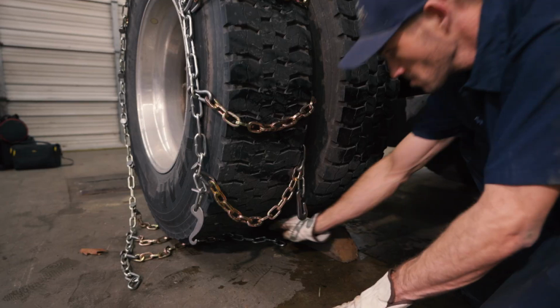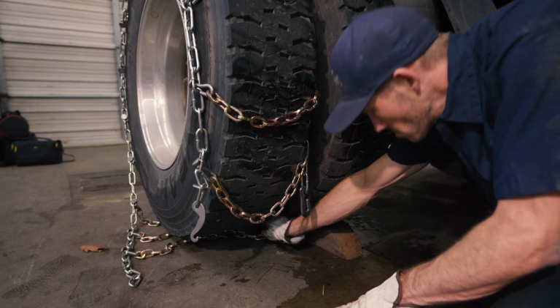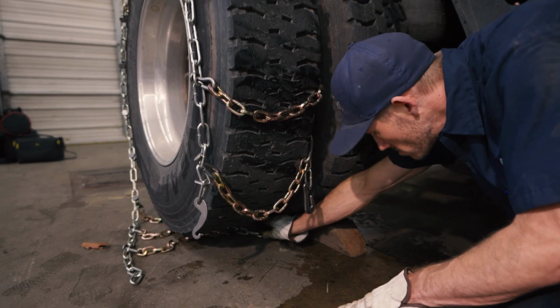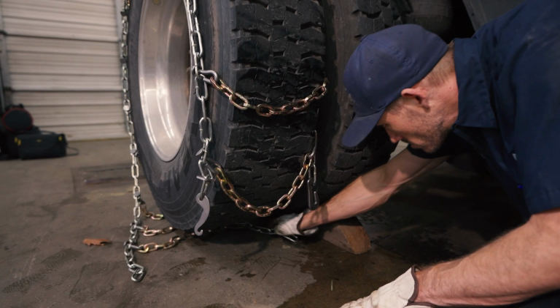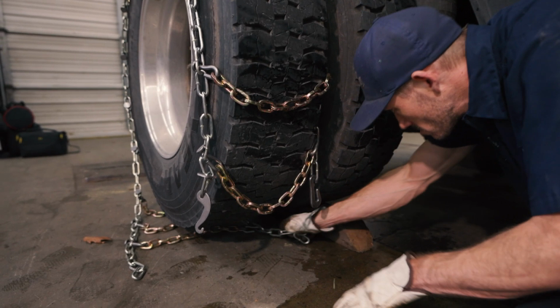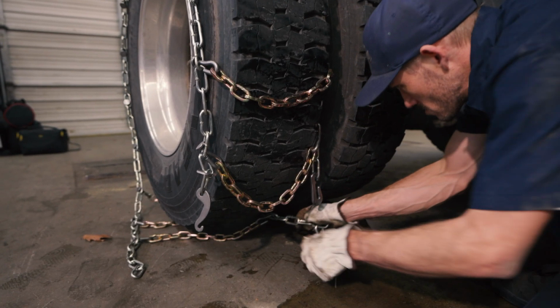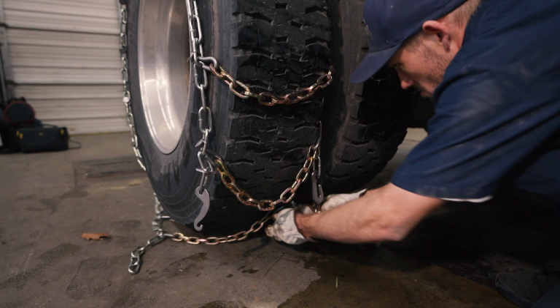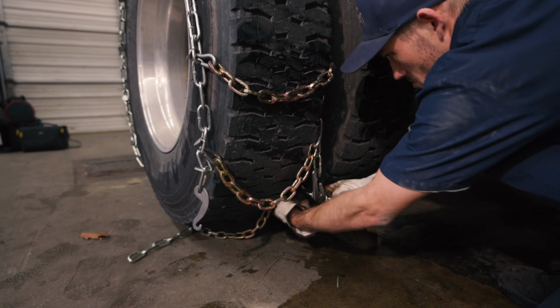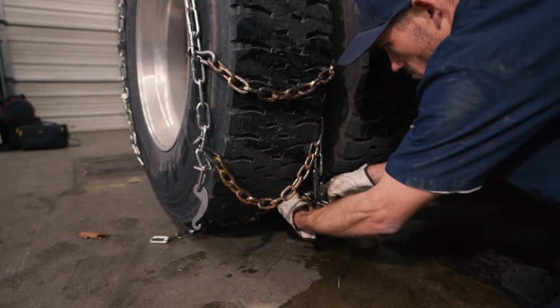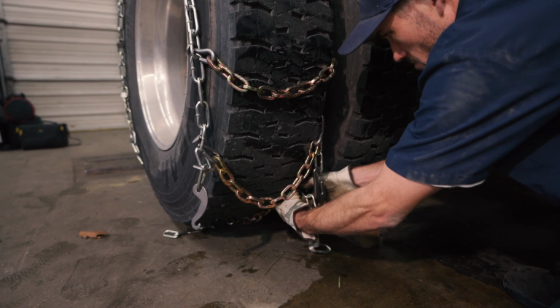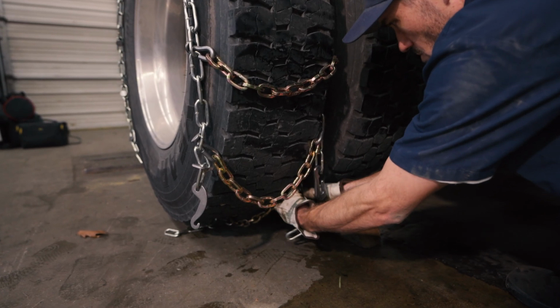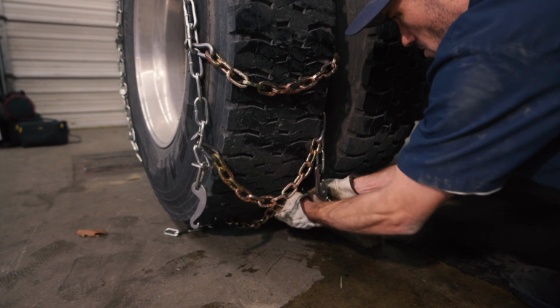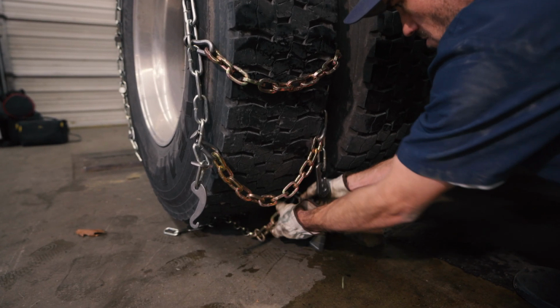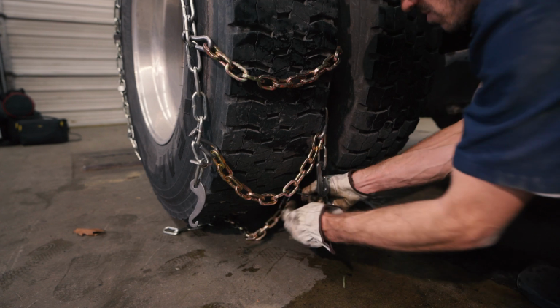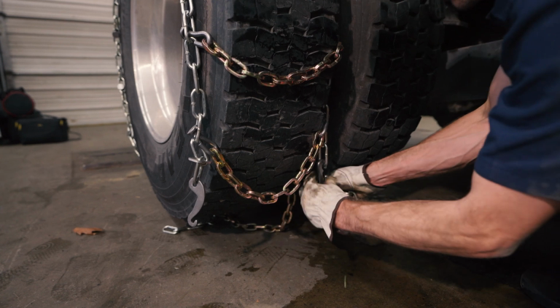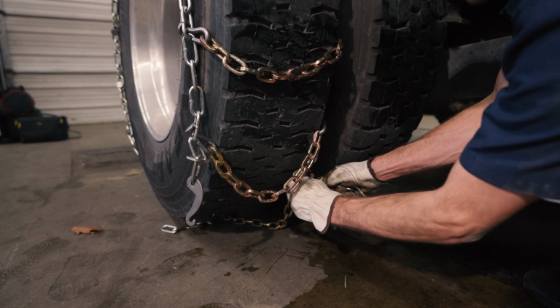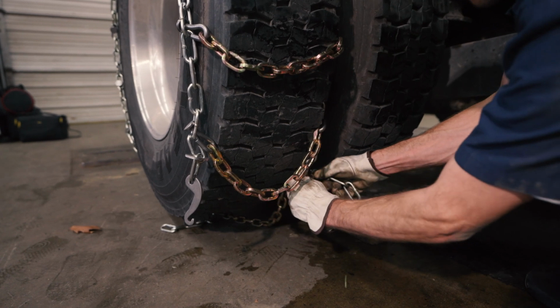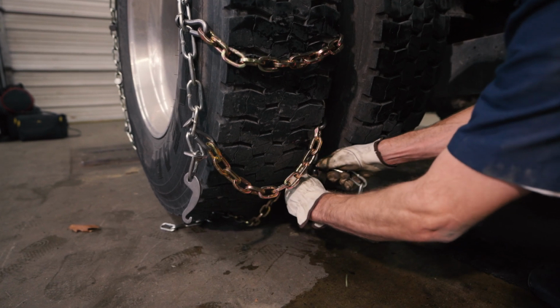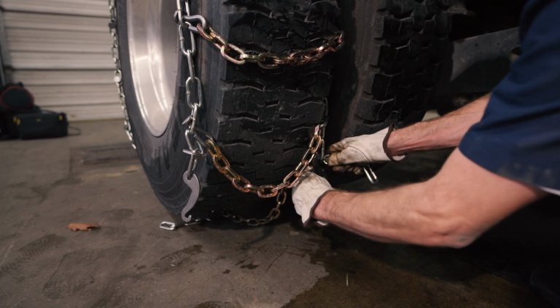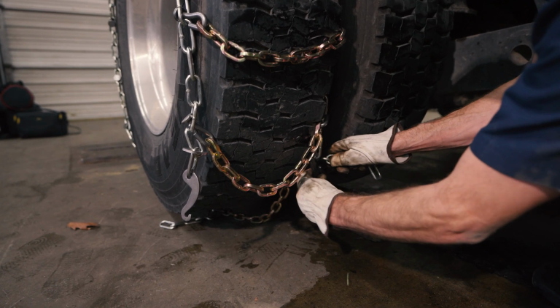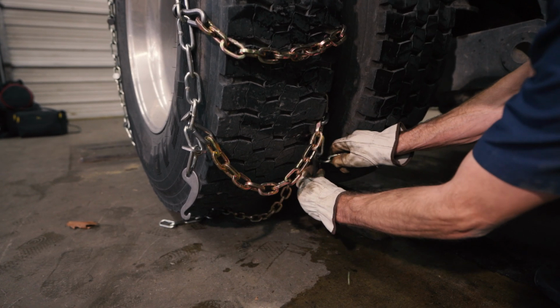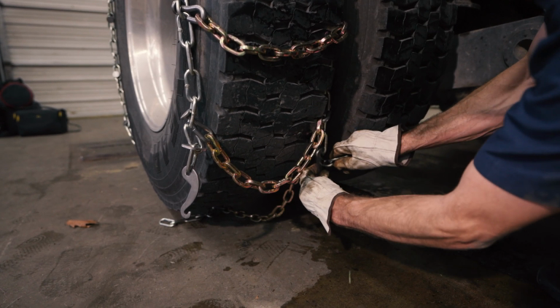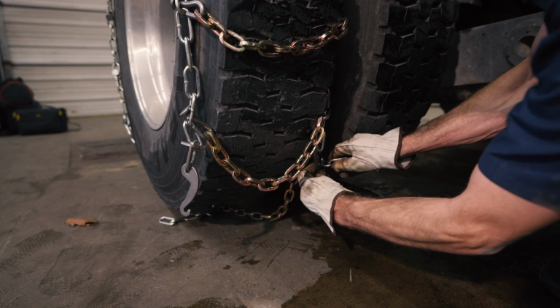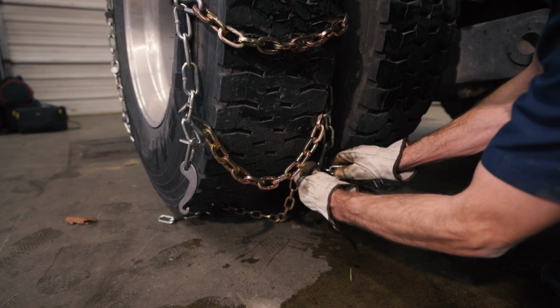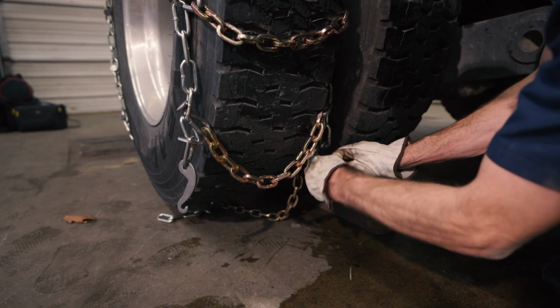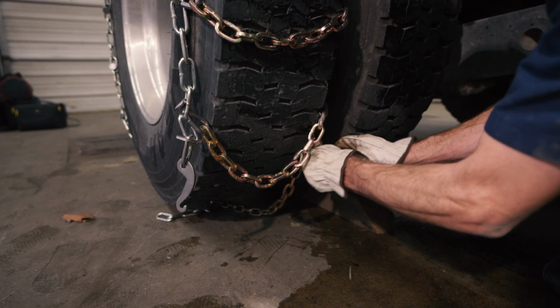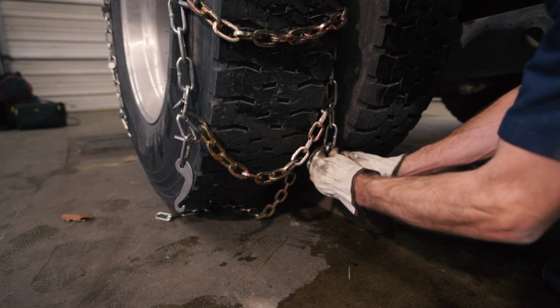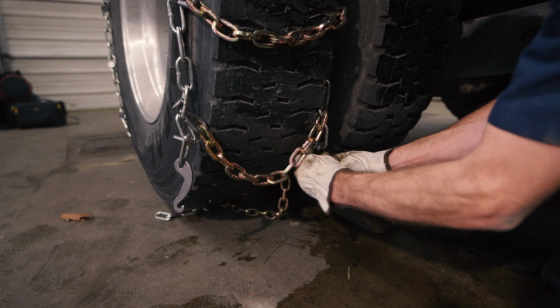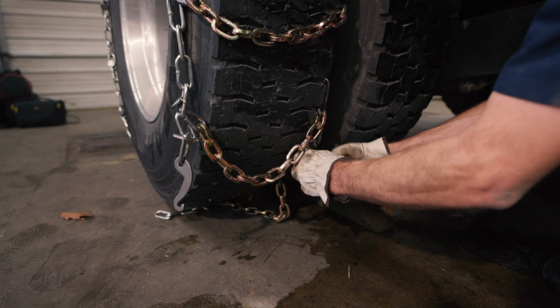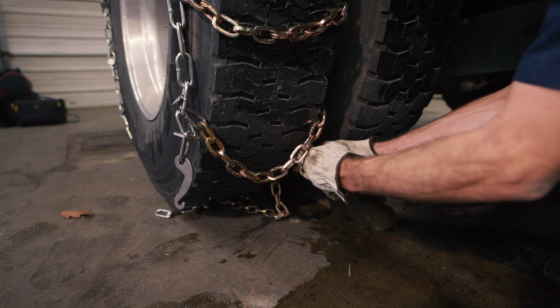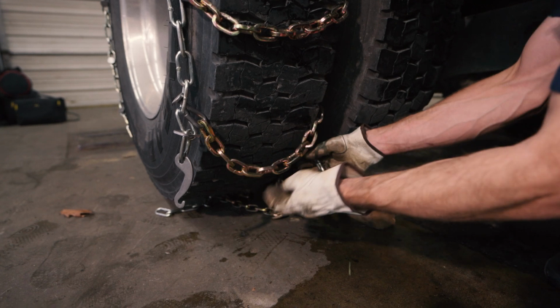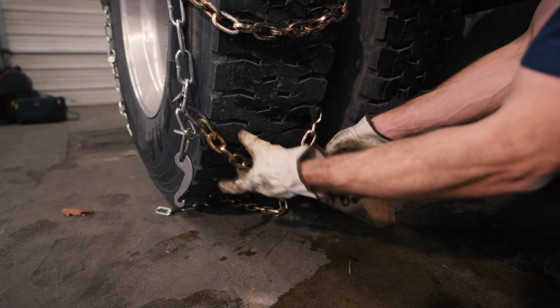Start with the inside hook. Try to hook in a way that the distance between crosslinks is even, usually three links from the end. Keep extra chain on the outside so it doesn't rub against the tire.